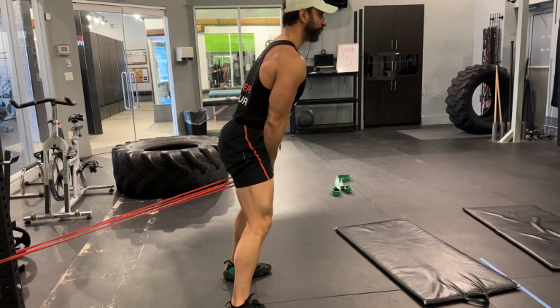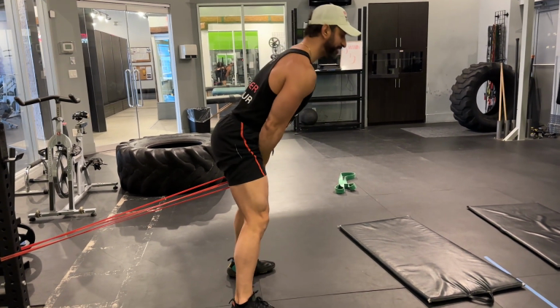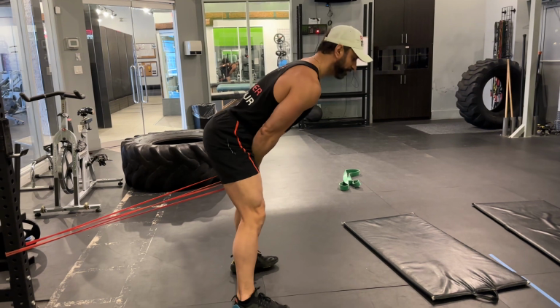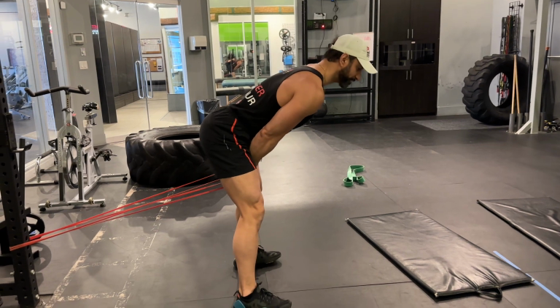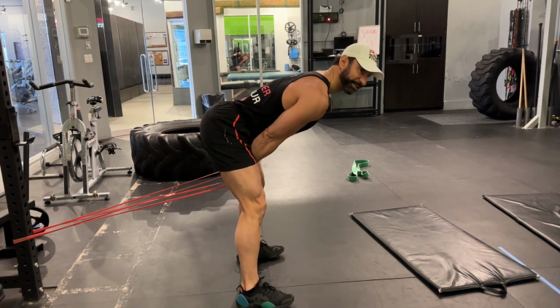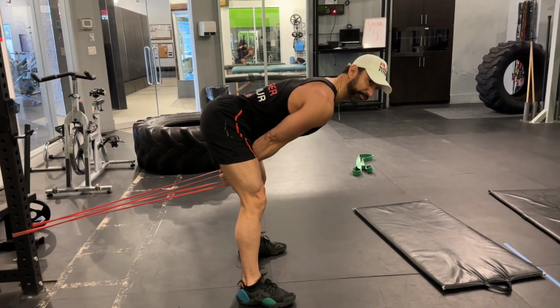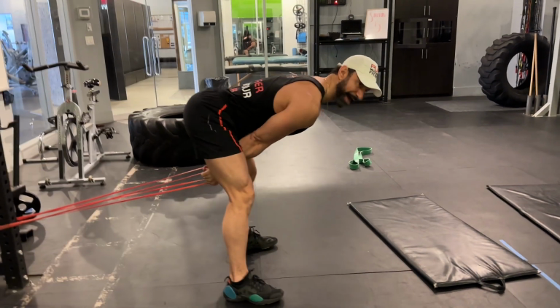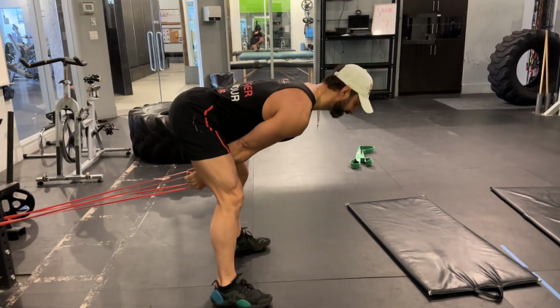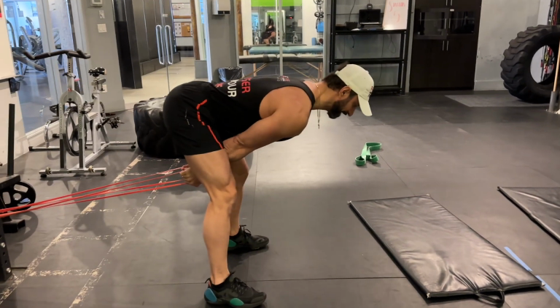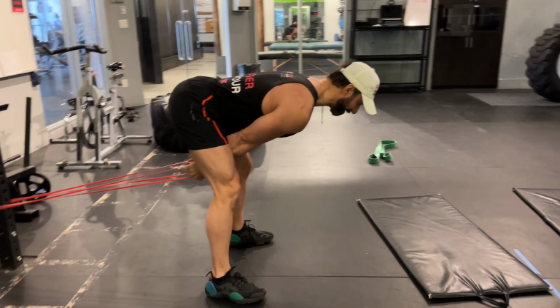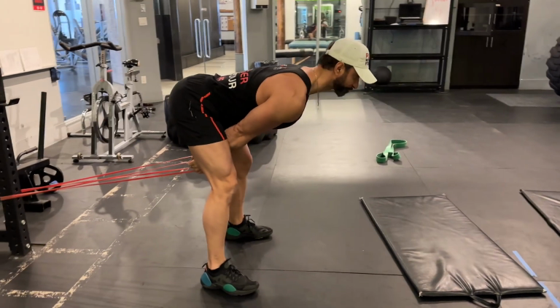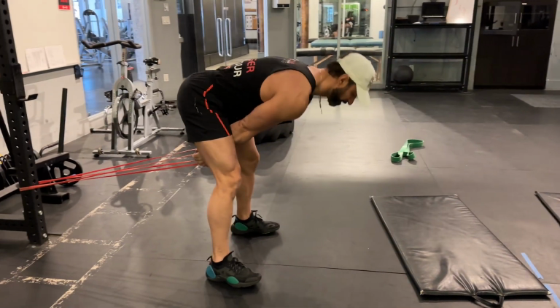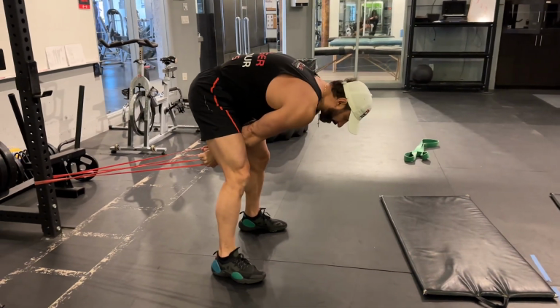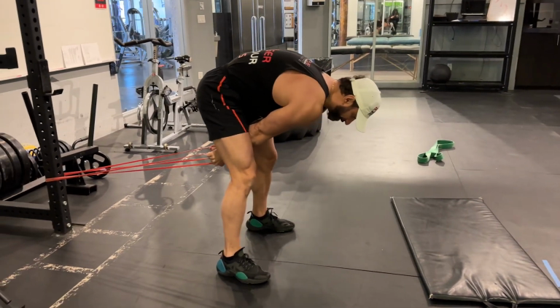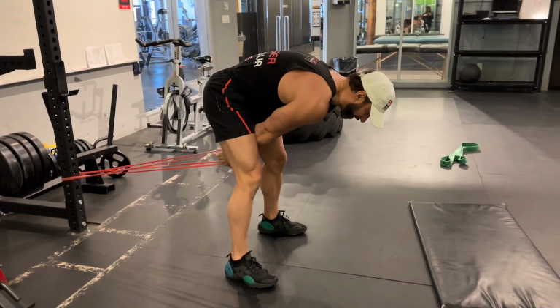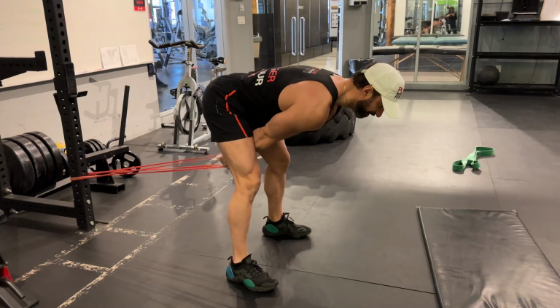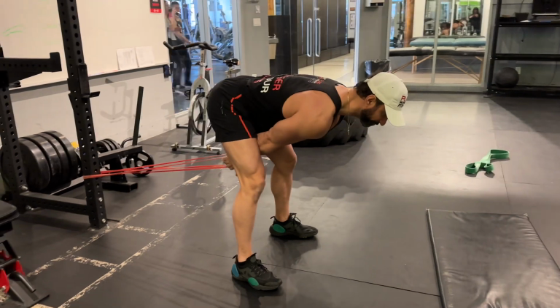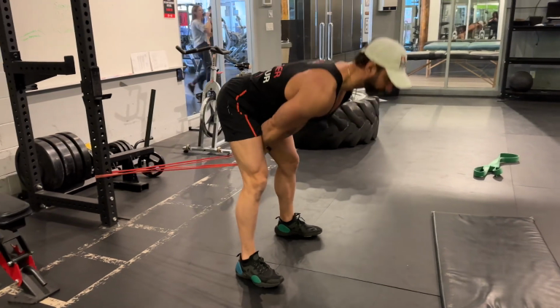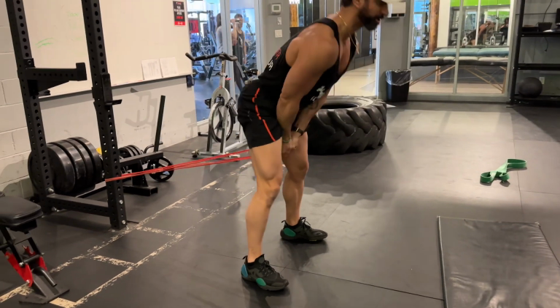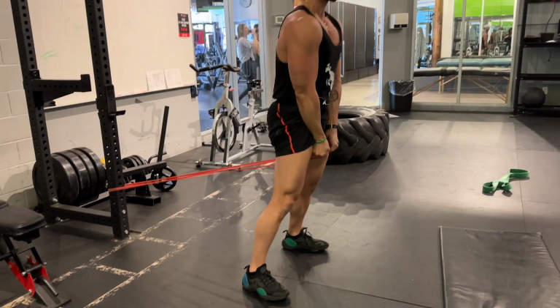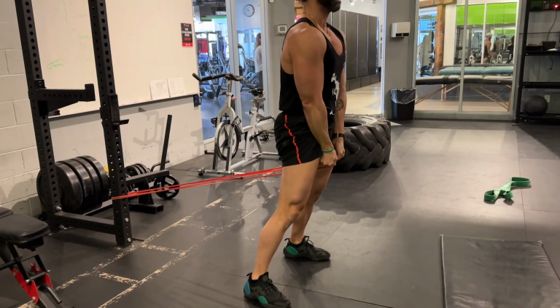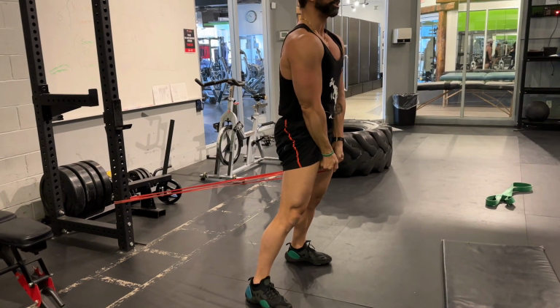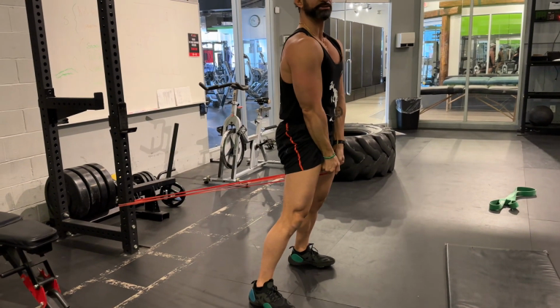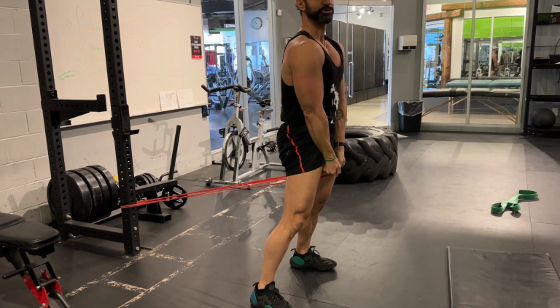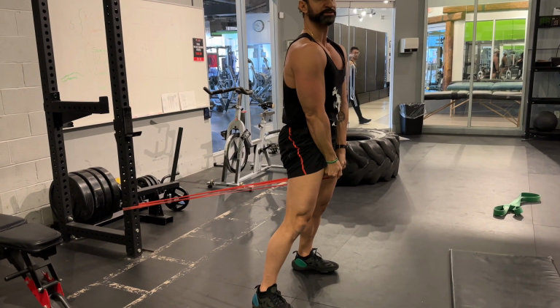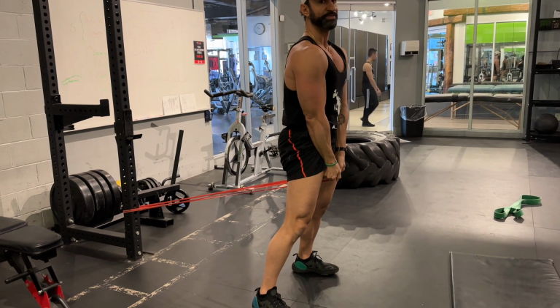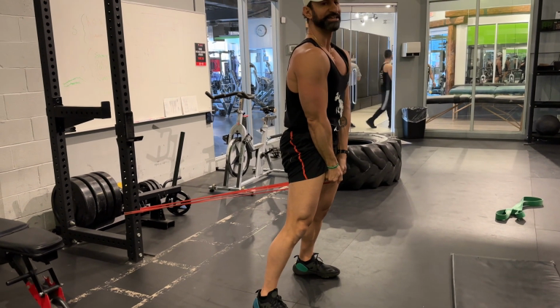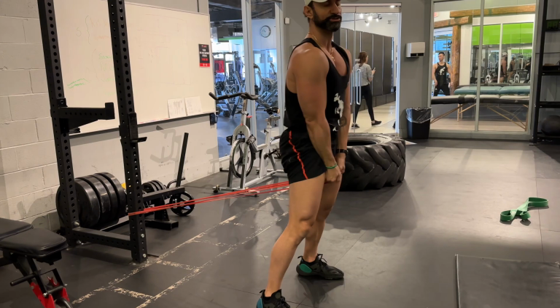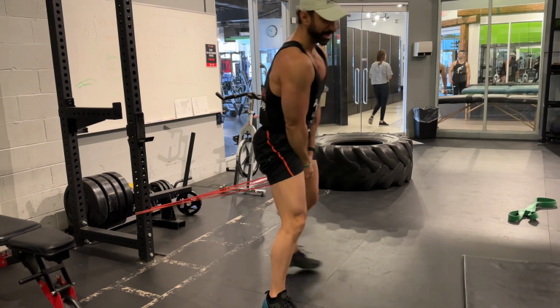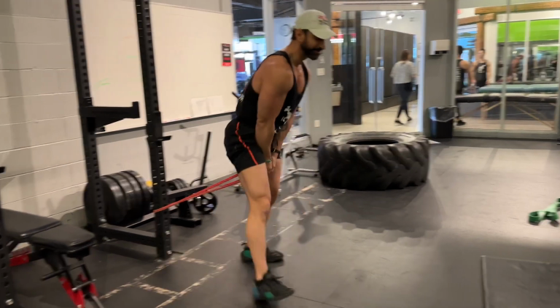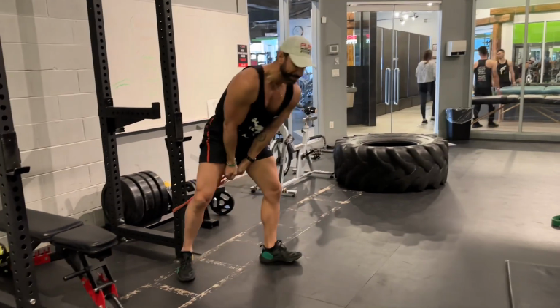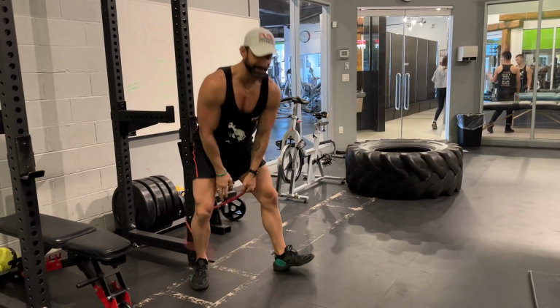Focus here is on bringing the pelvis back, keeping my back straight — I'm not going to bend my spine — then from here I'm going to thrust forward, clench my glutes and hold. That is what you do: a banded Romanian deadlift.